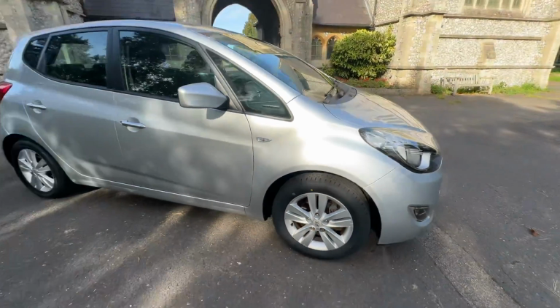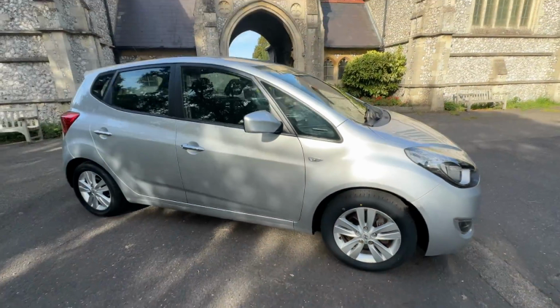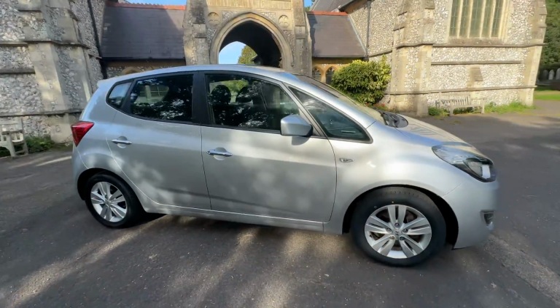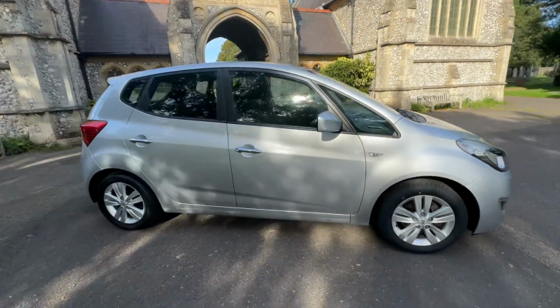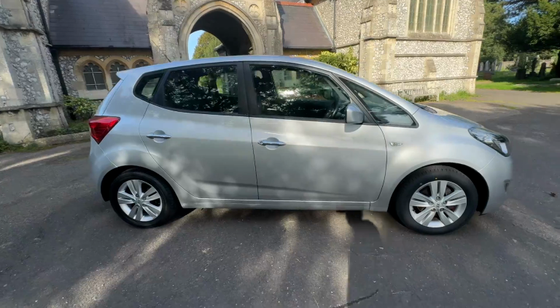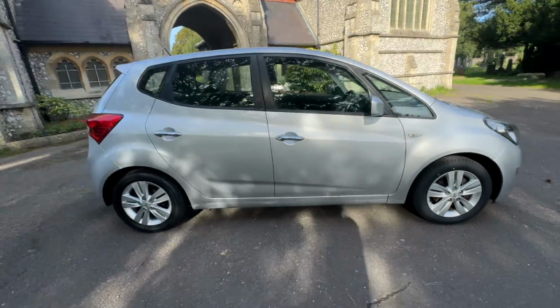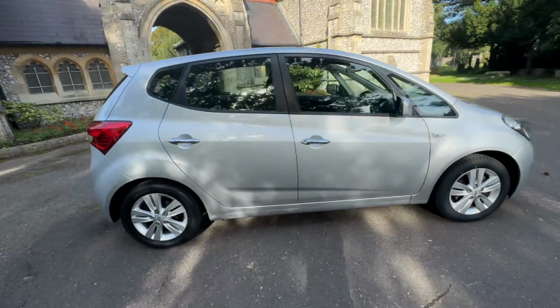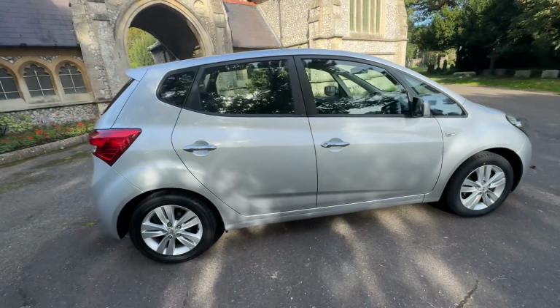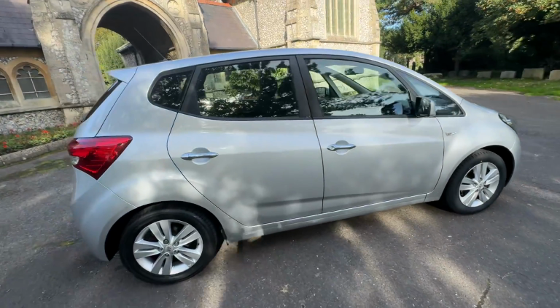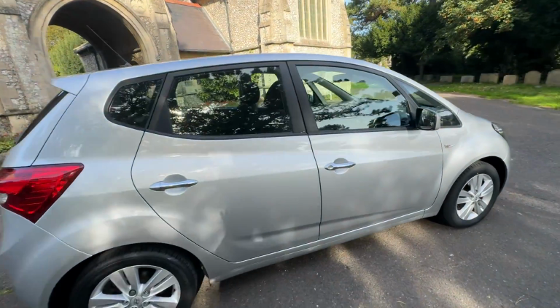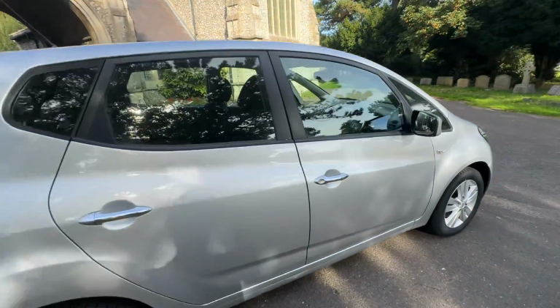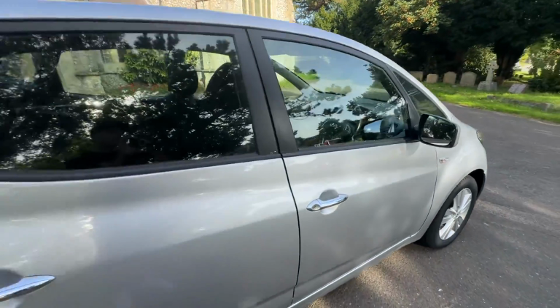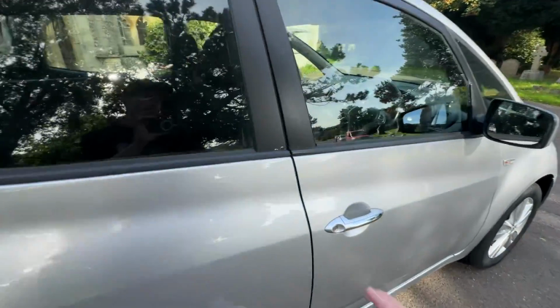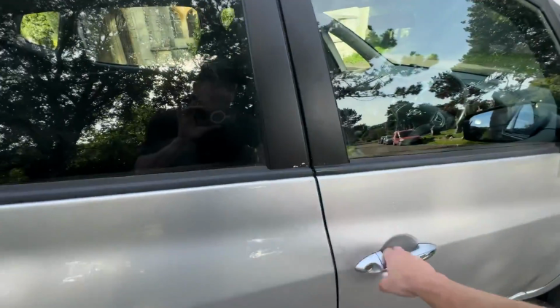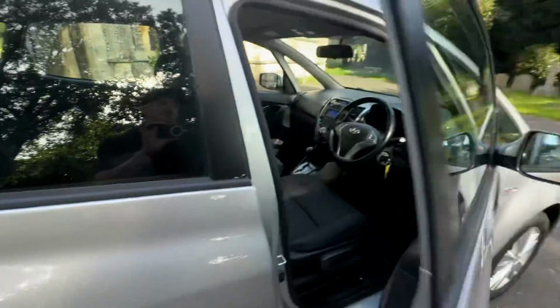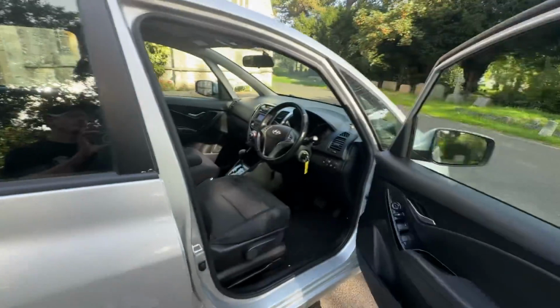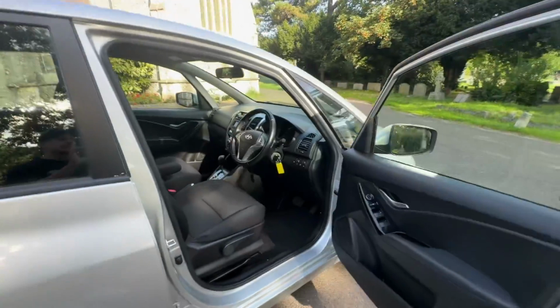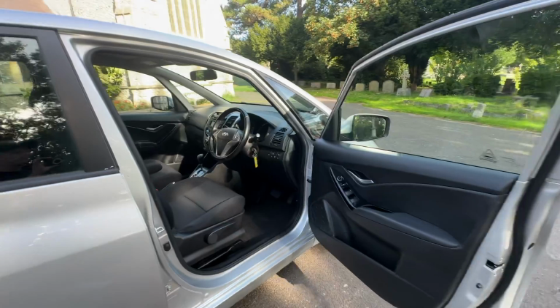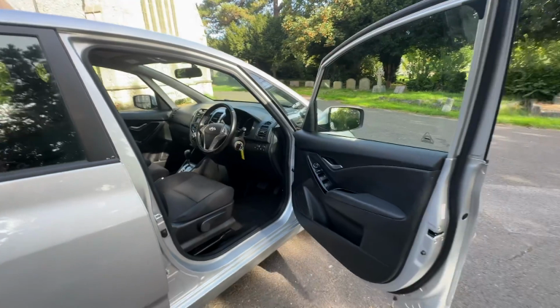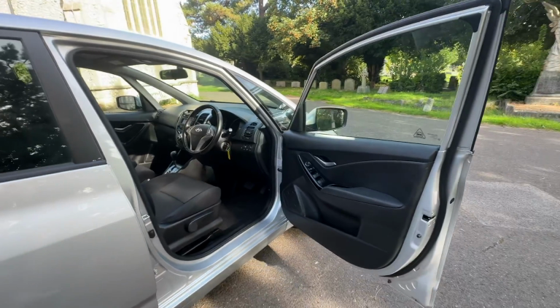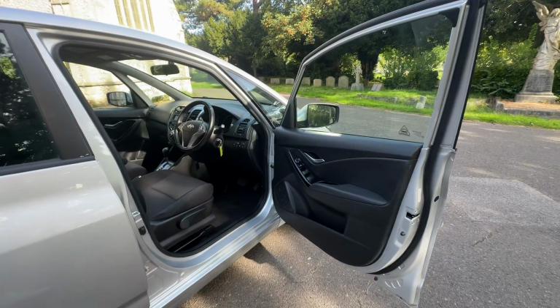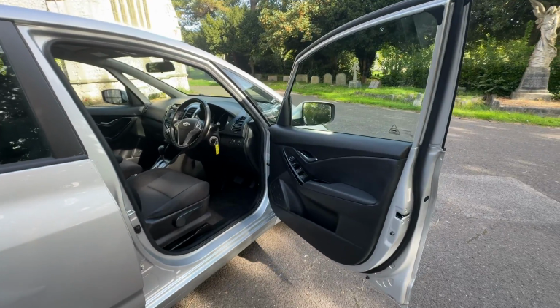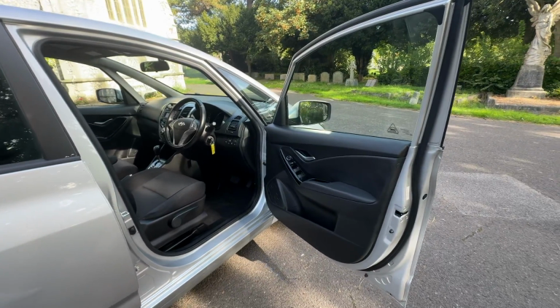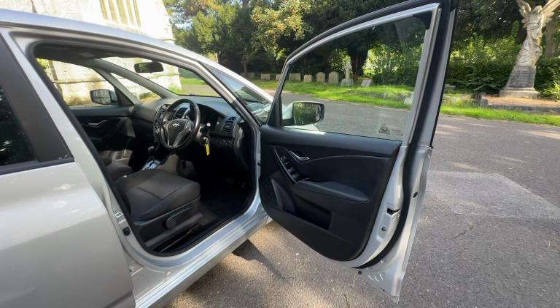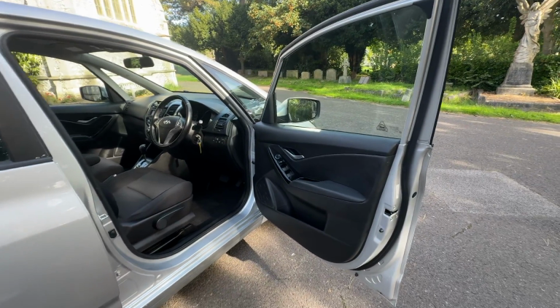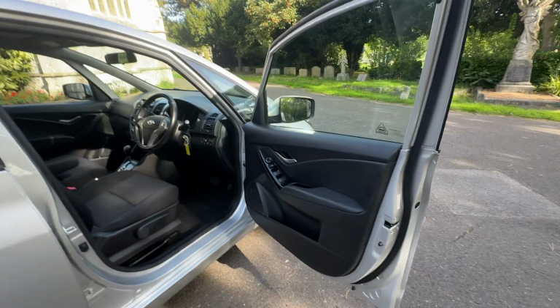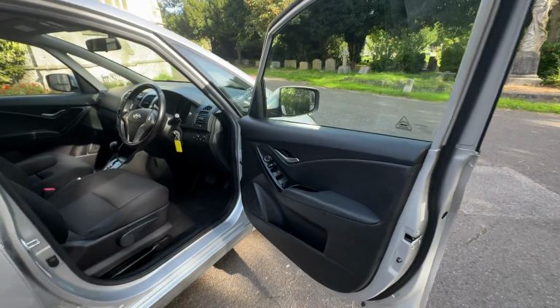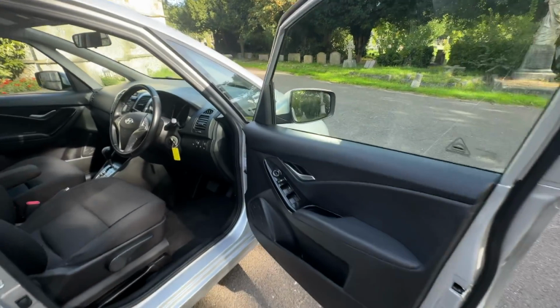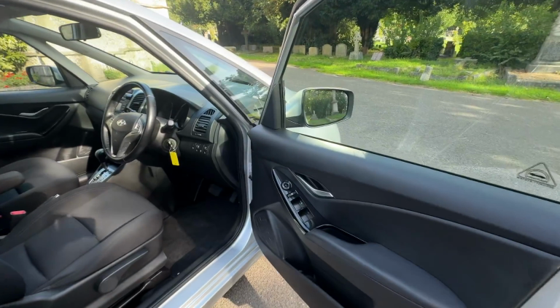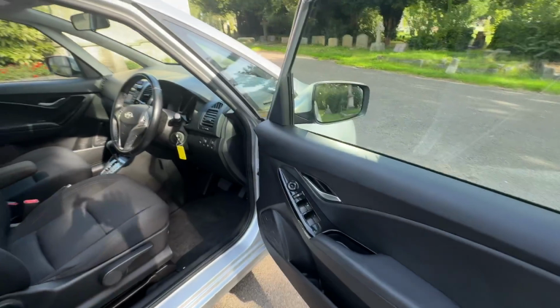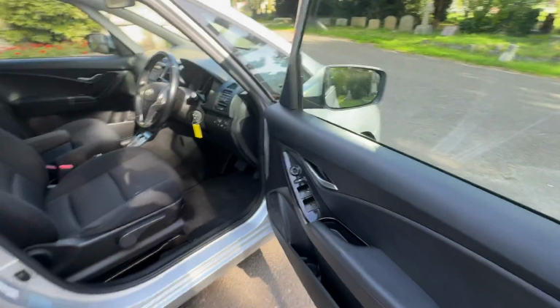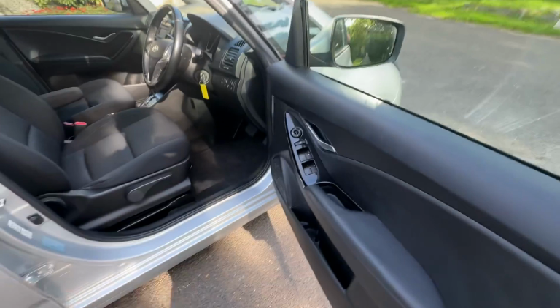Five-split-spoke alloy wheels. Six months warranty is included. Finance is available — check our website, browns-autos.co.uk, for our finance calculators, reservation fees and more.